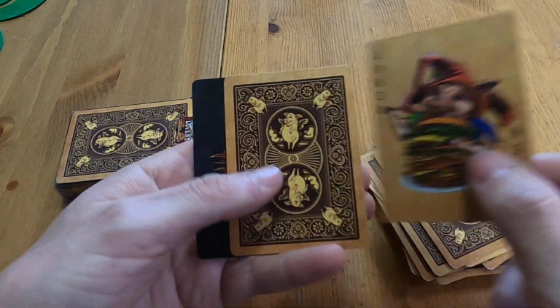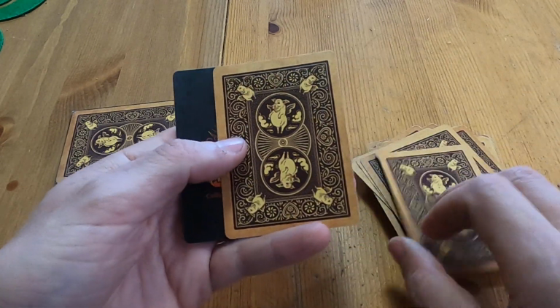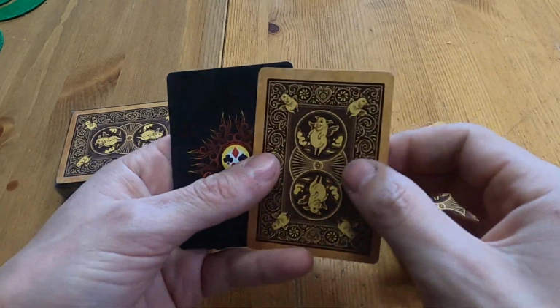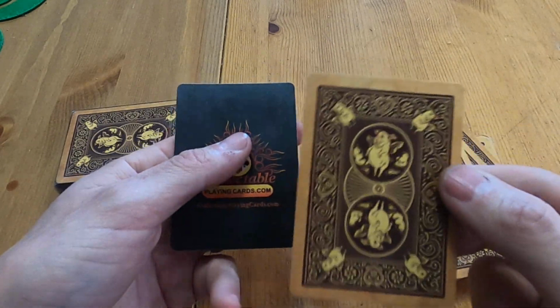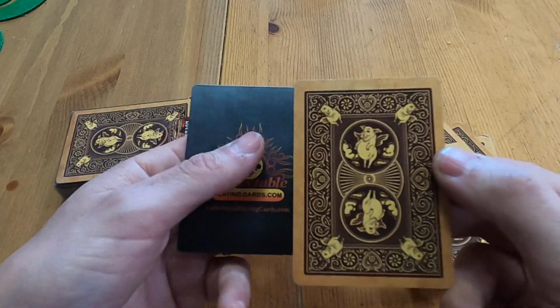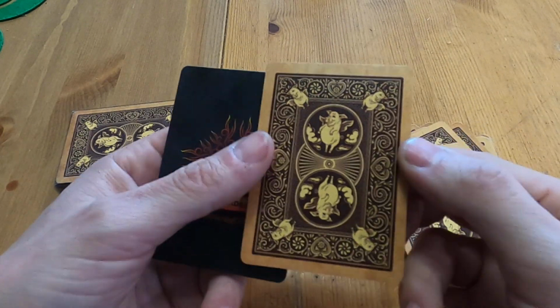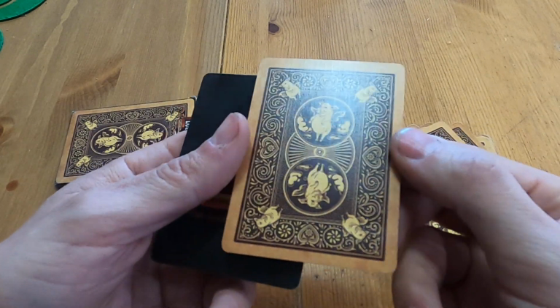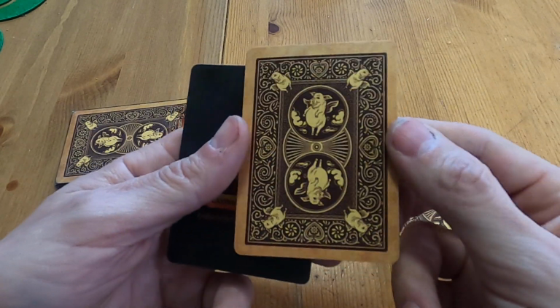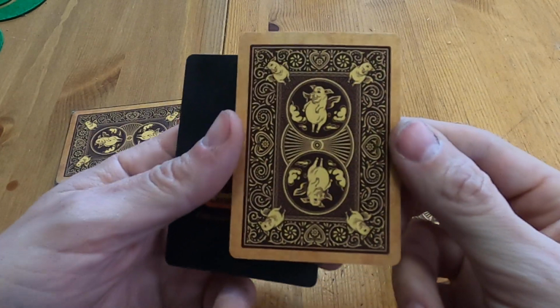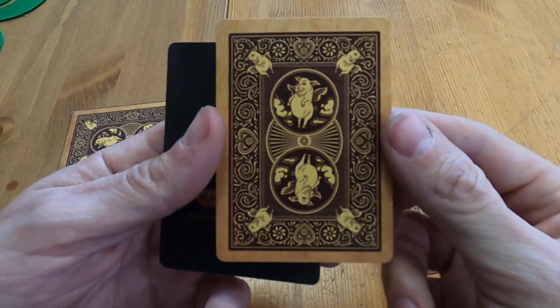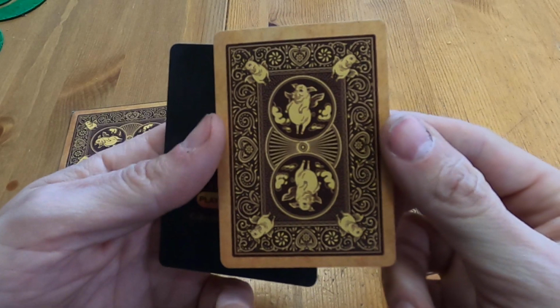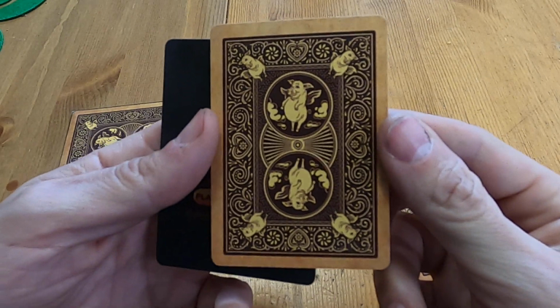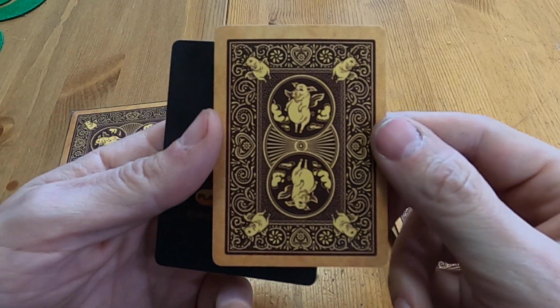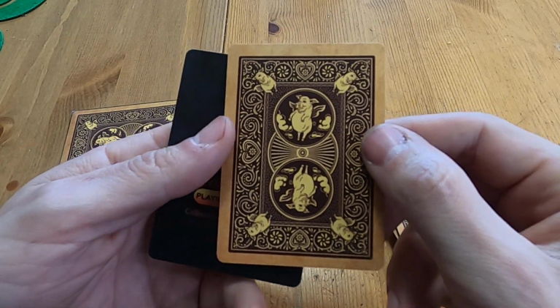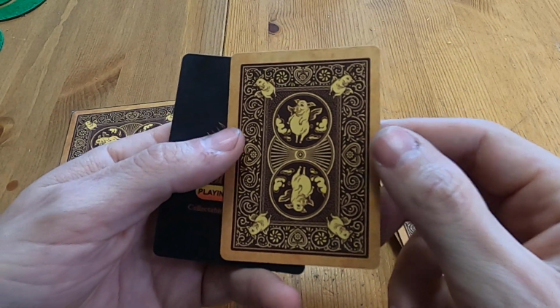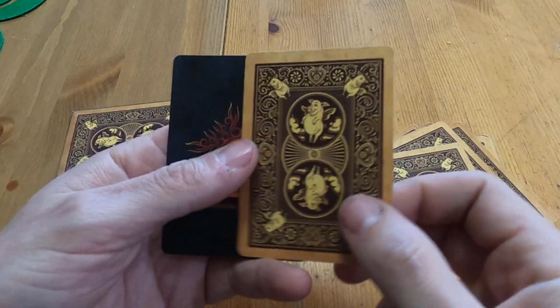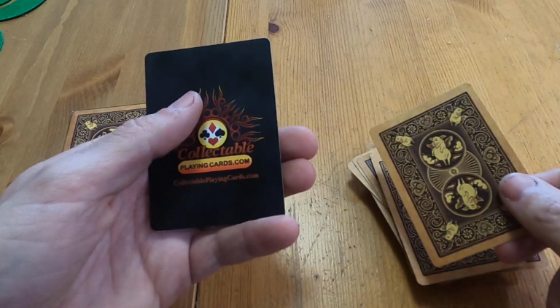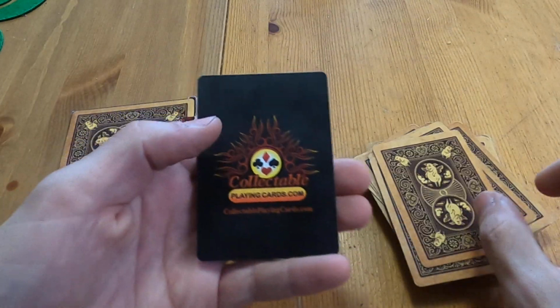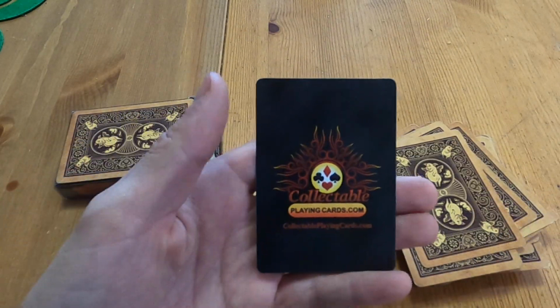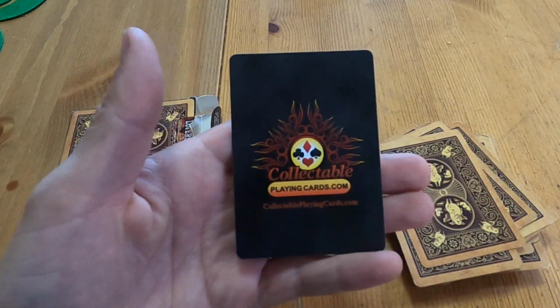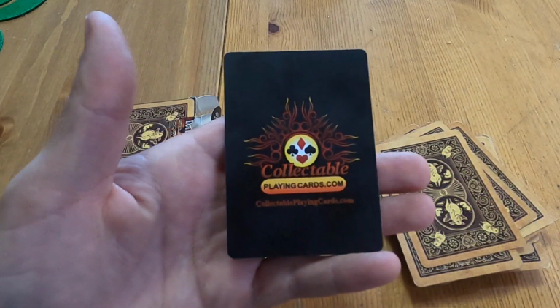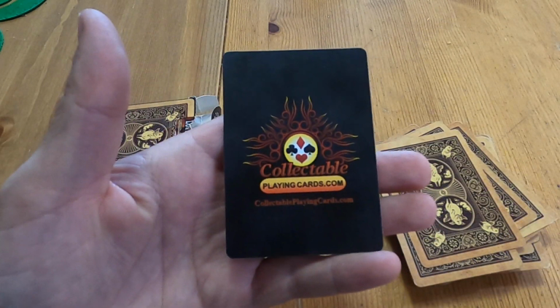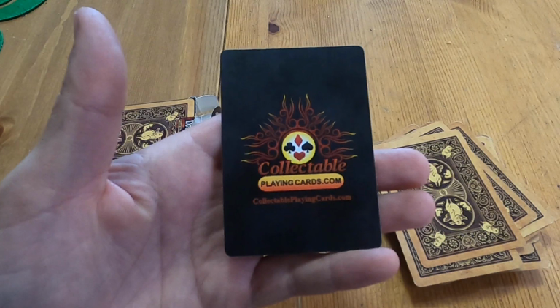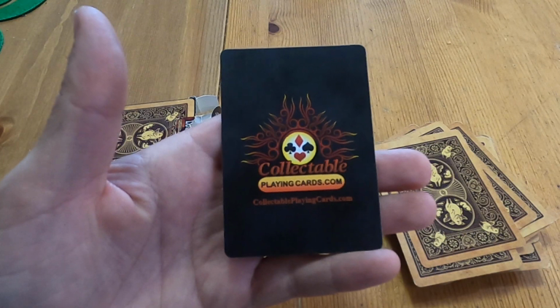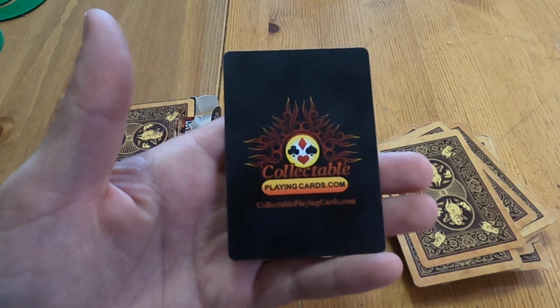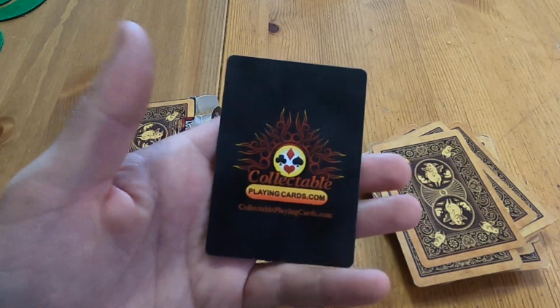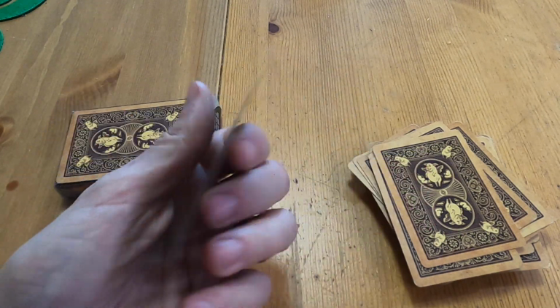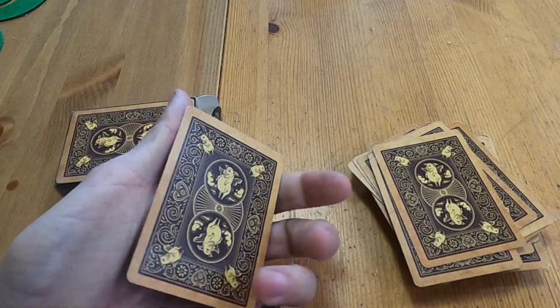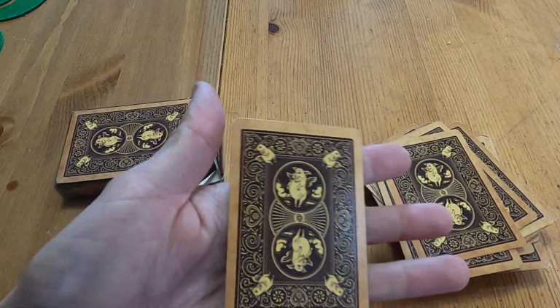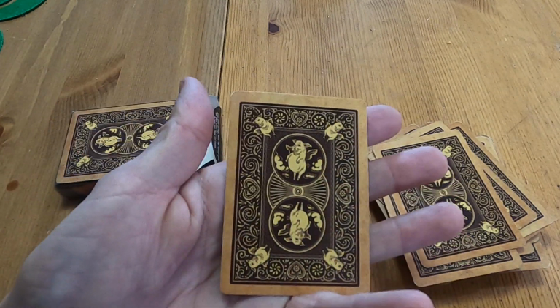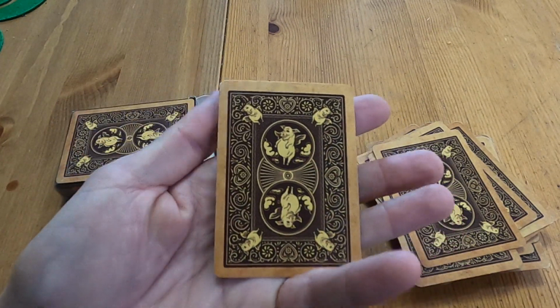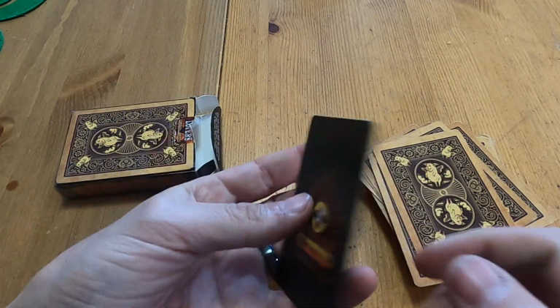I love these backs — the back is just beautiful. I love it. I mean, who doesn't love bacon and pigs? There you go — CollectiblePlayingCards.com.